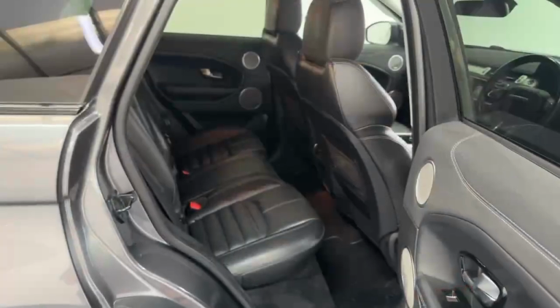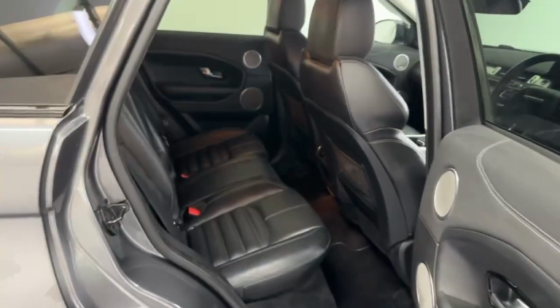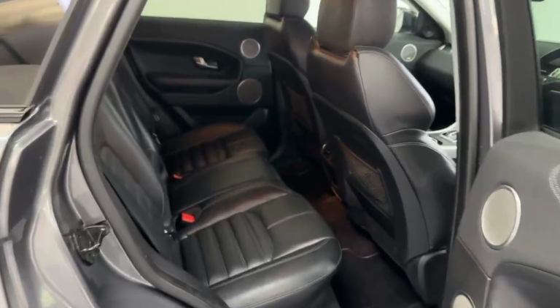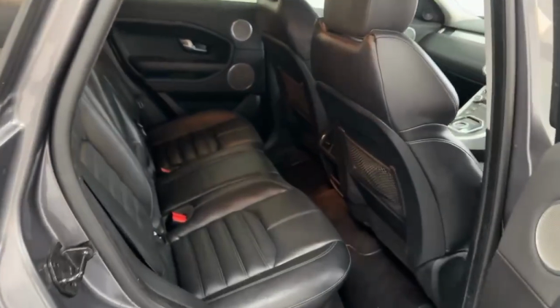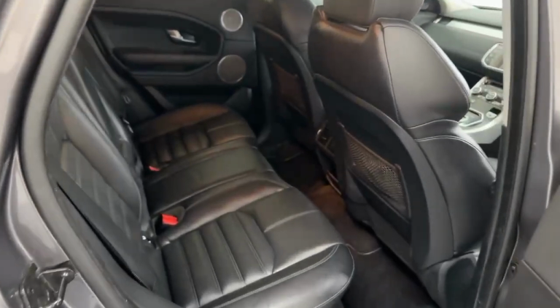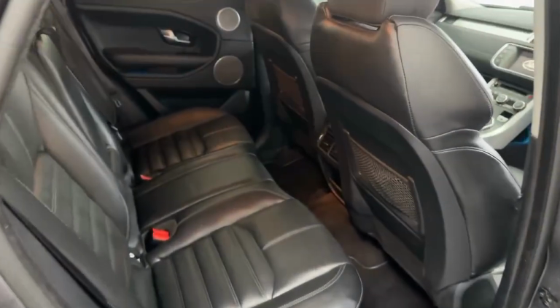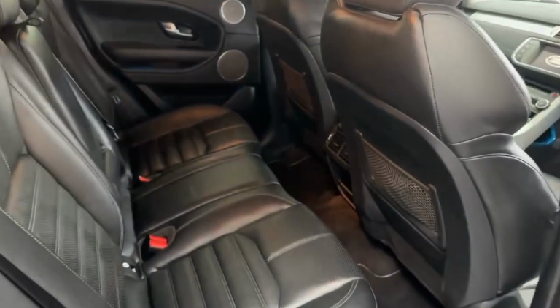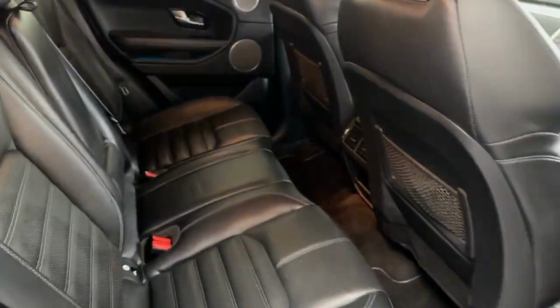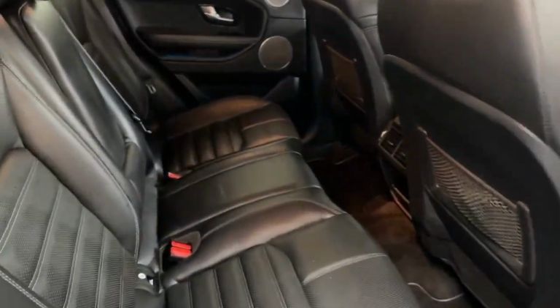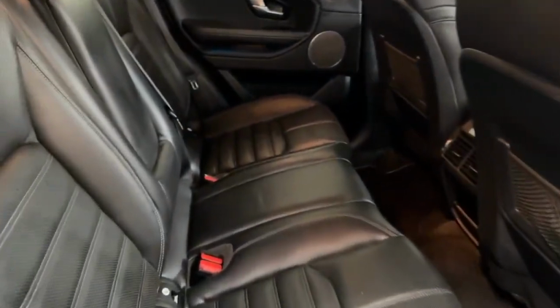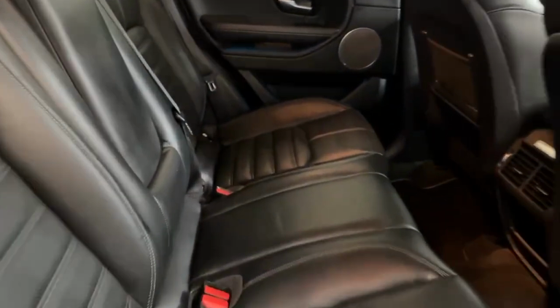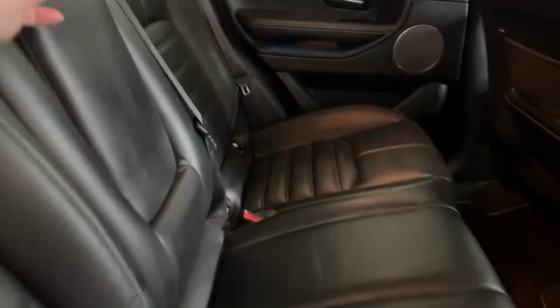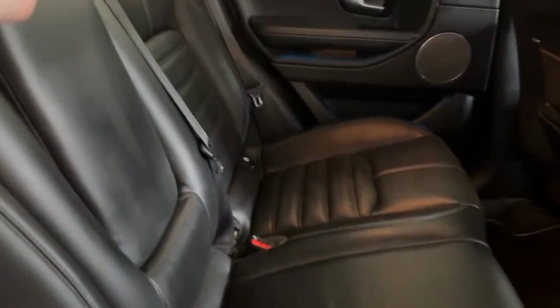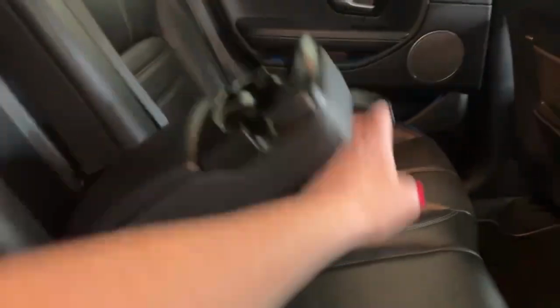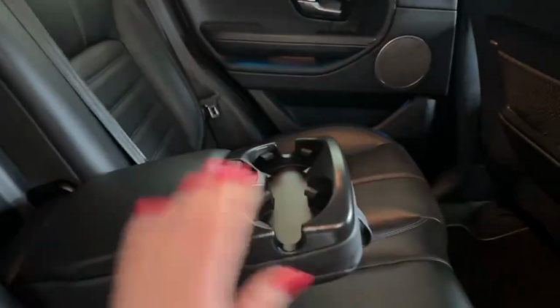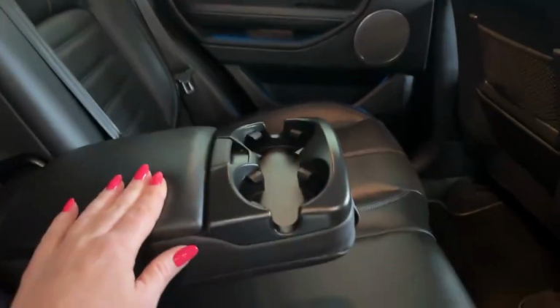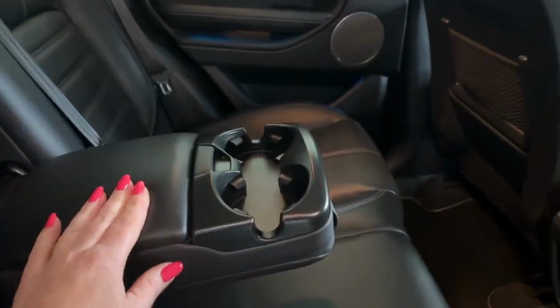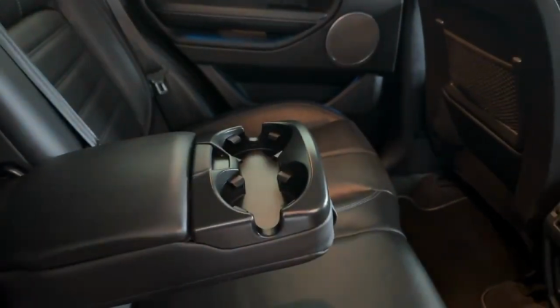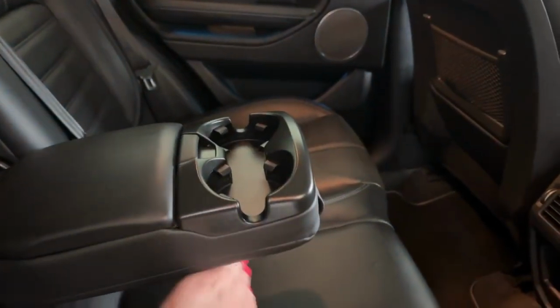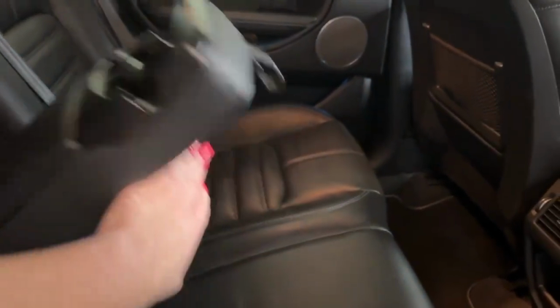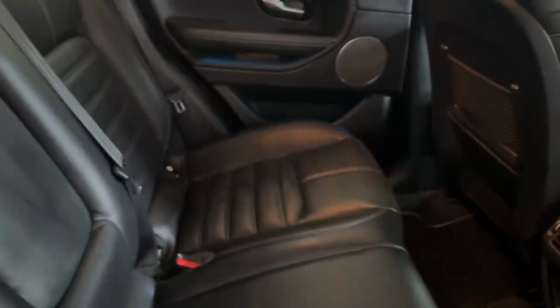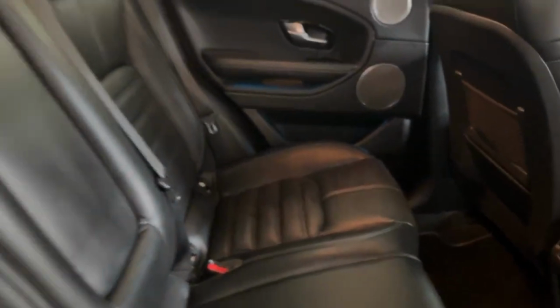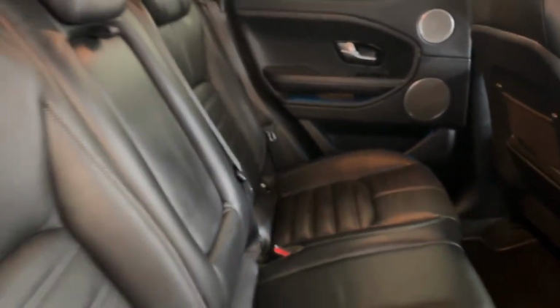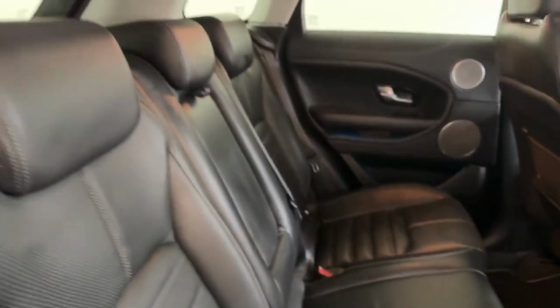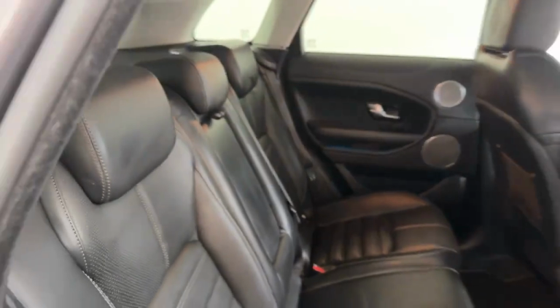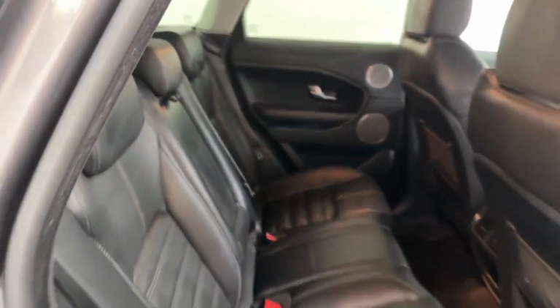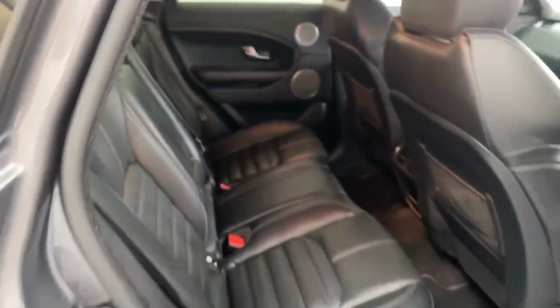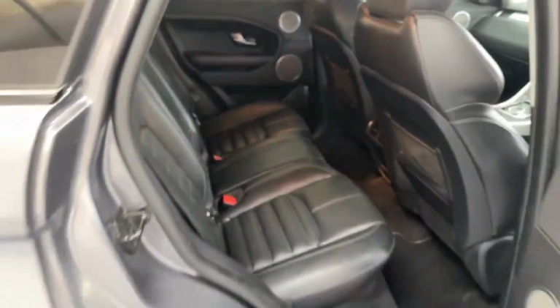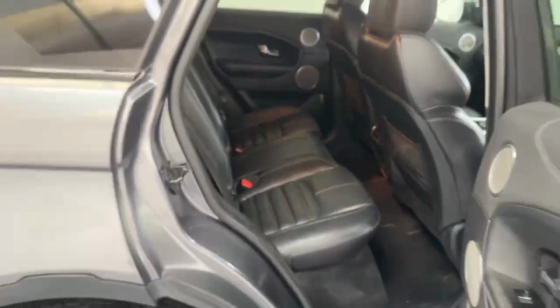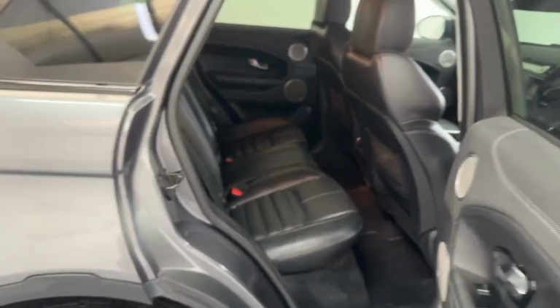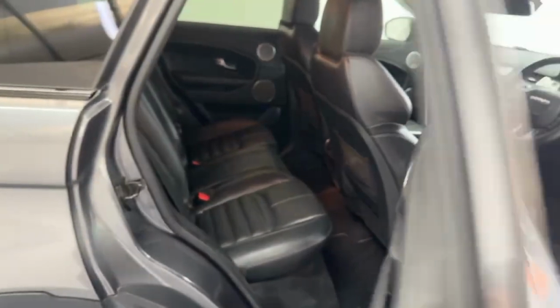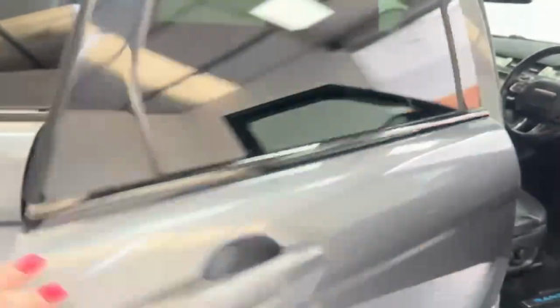As you can see, we've got full black leather interior. You can pull down the armrest and we've got cup holders in the back. Adjustable headrest. And now we're moving to the front.